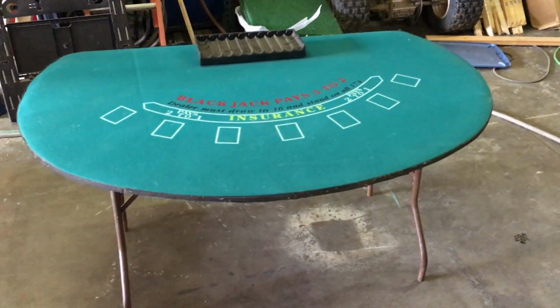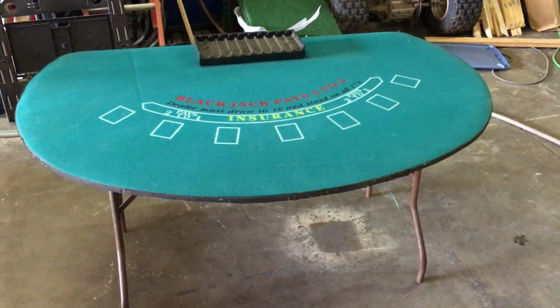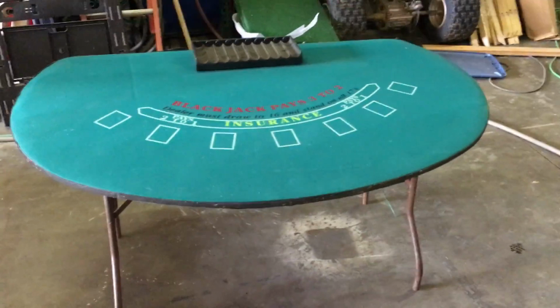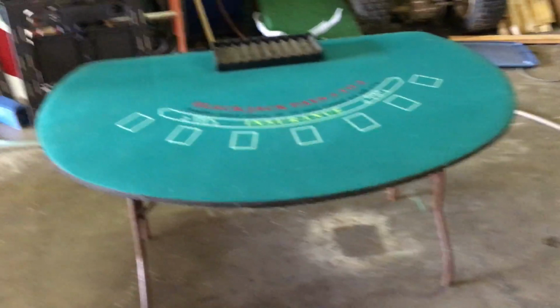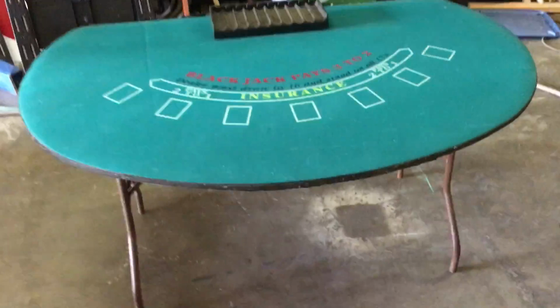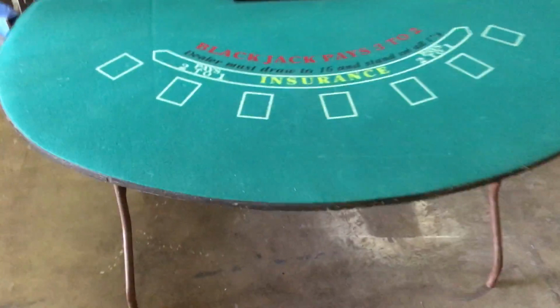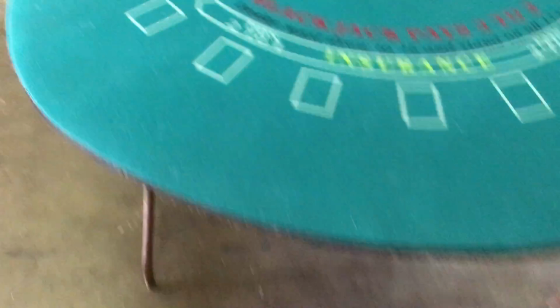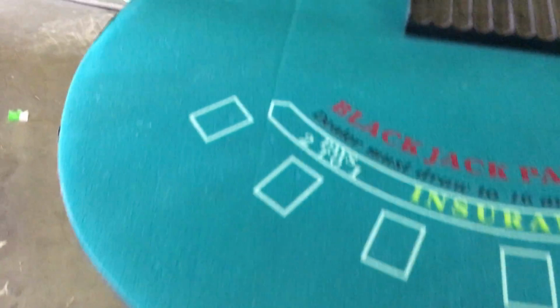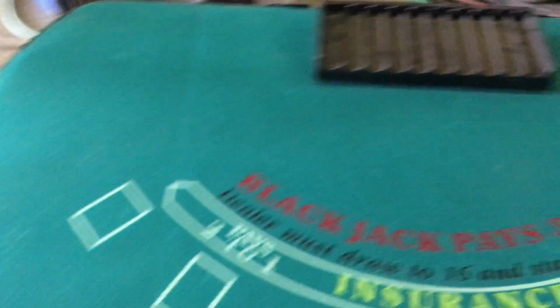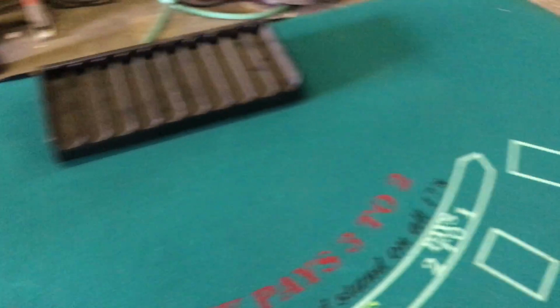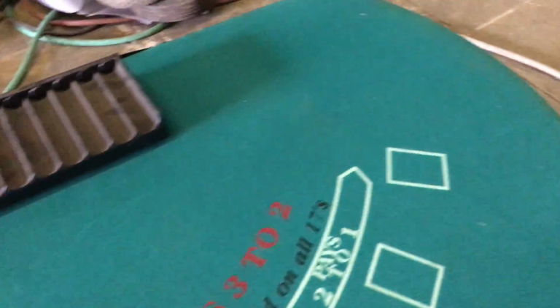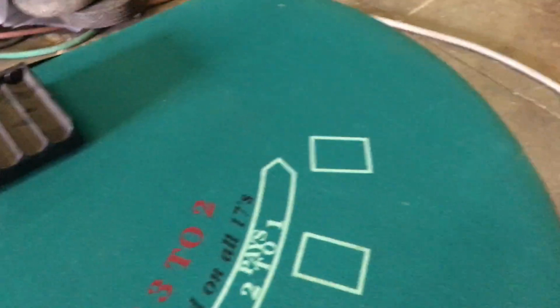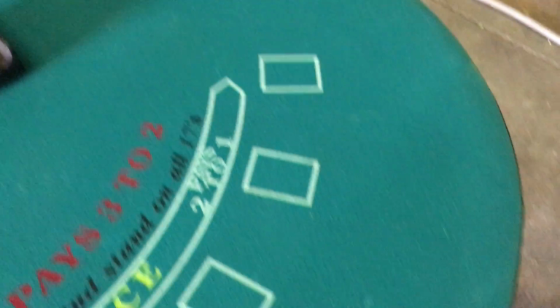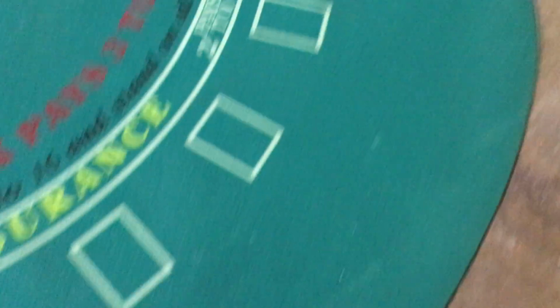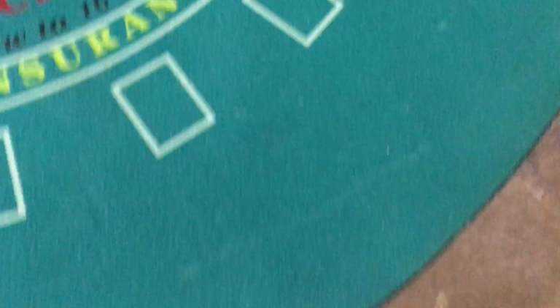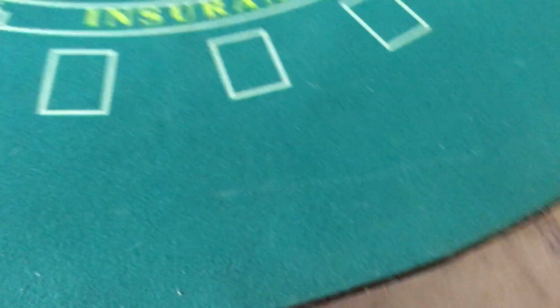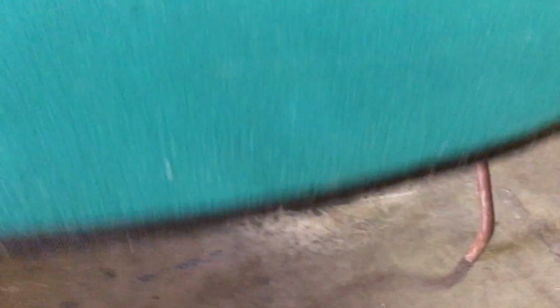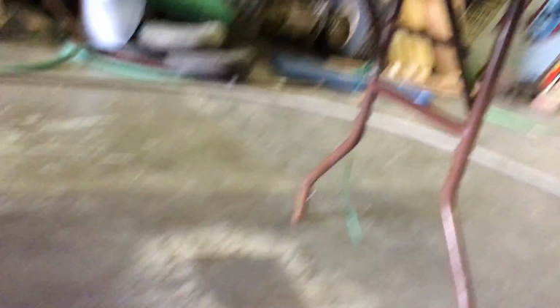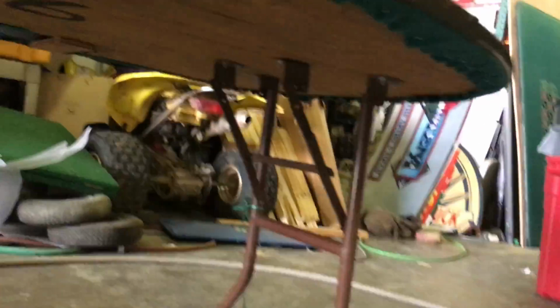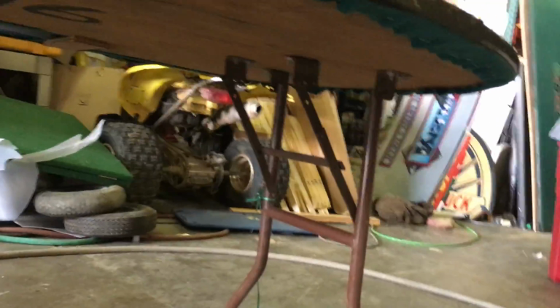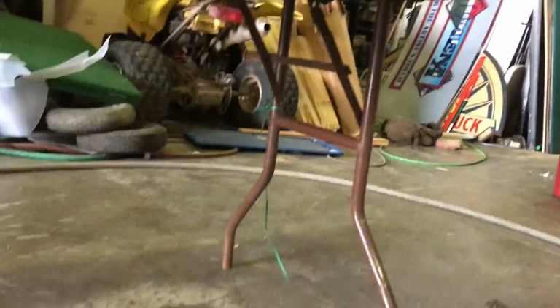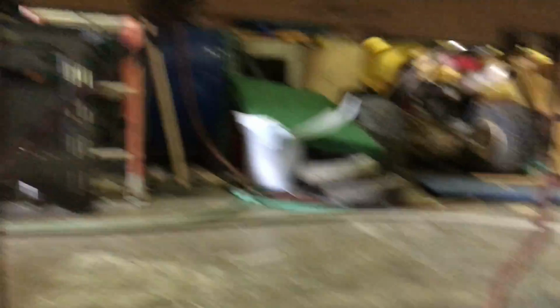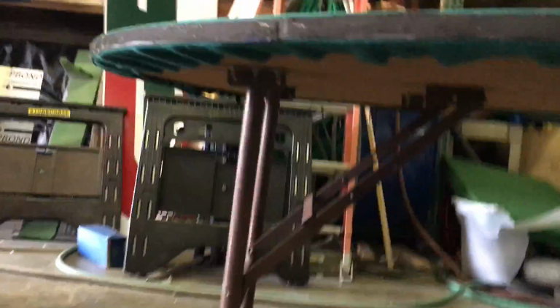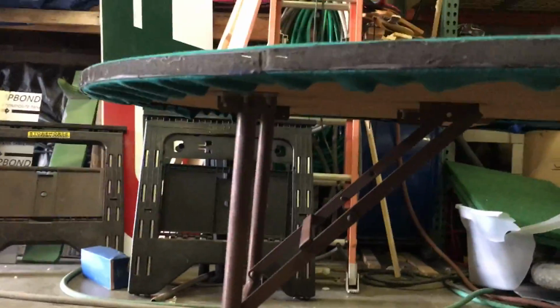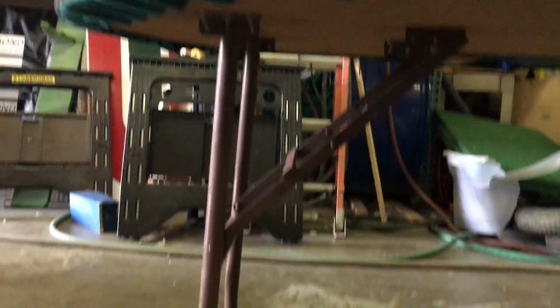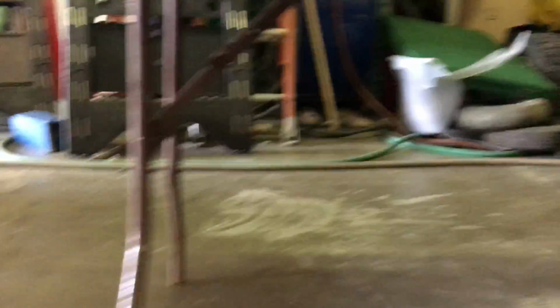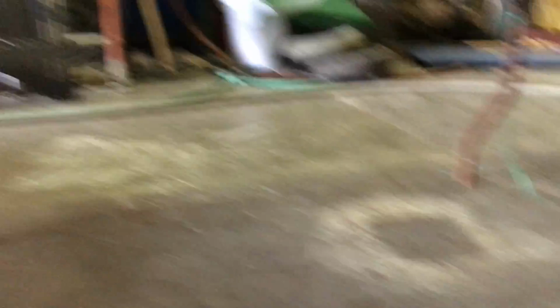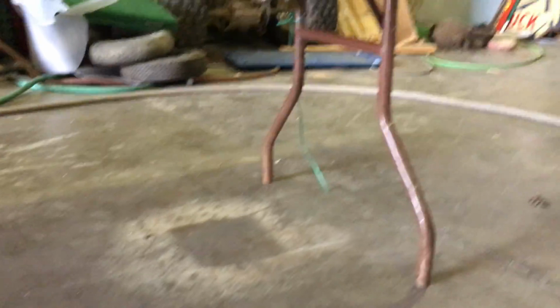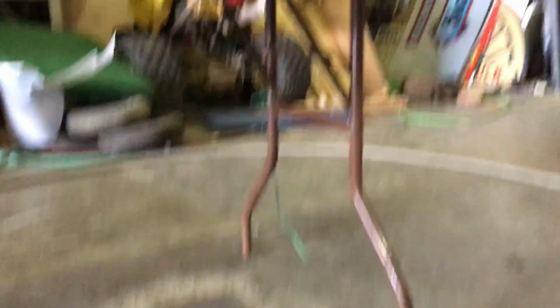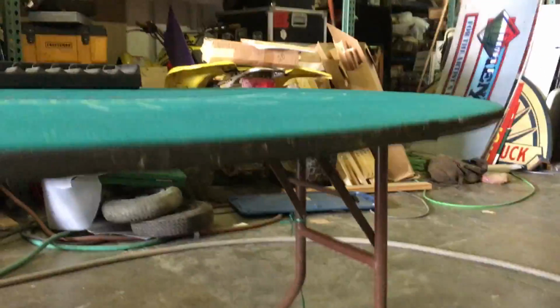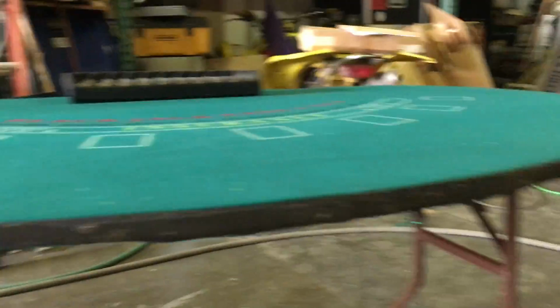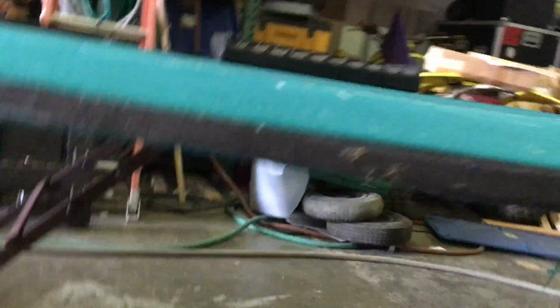Here's a full-size folding blackjack table. The felt is all in good shape, as you can see. The legs fold, and there are no problems with them — they all lock in place perfectly. Very good shape.